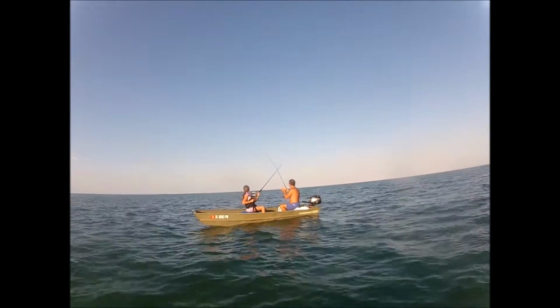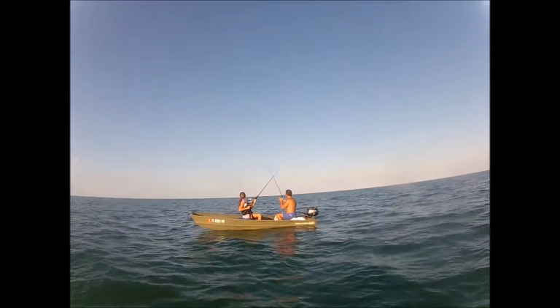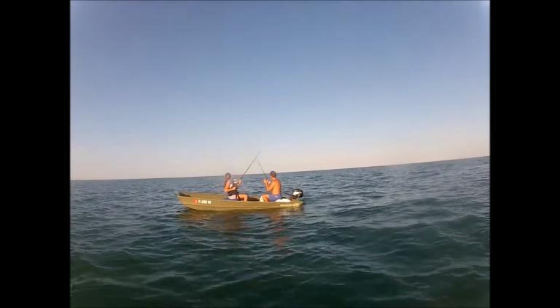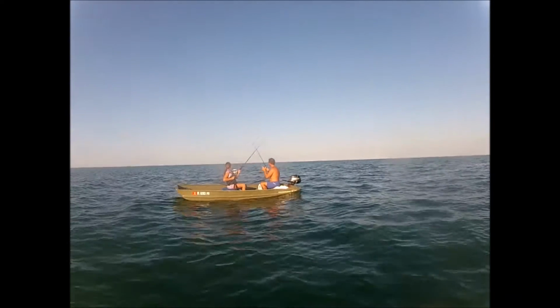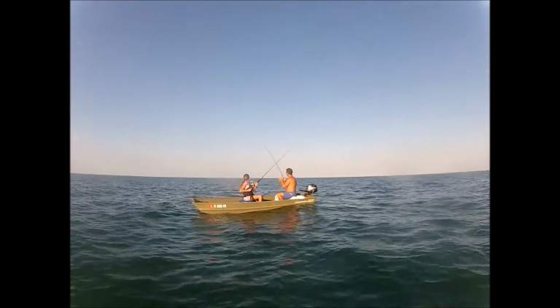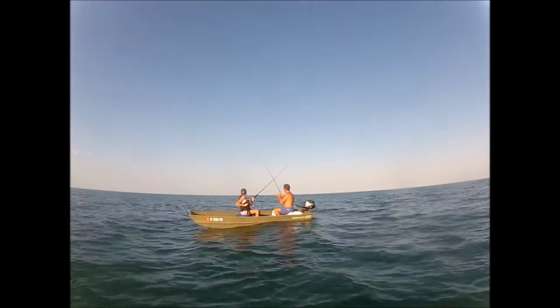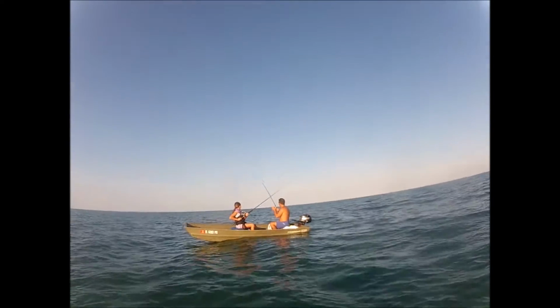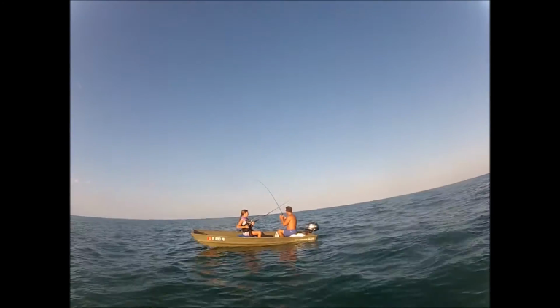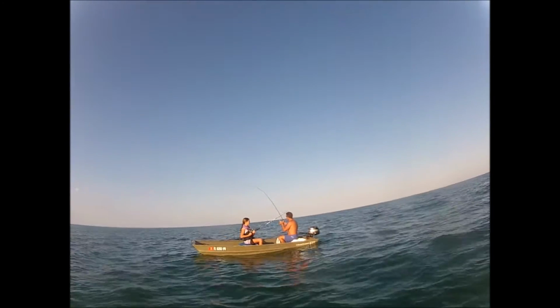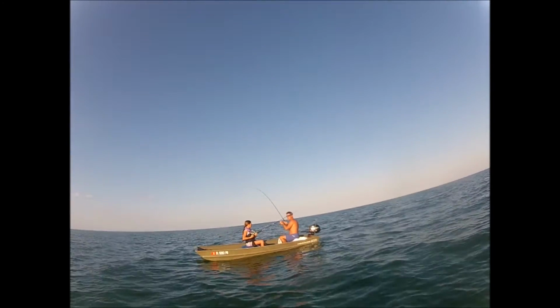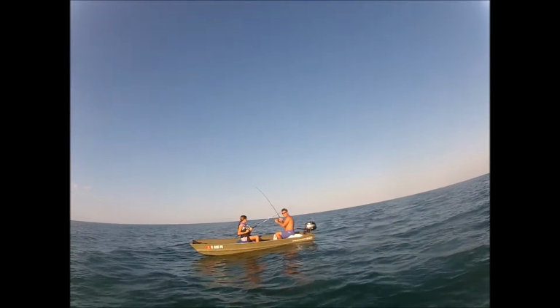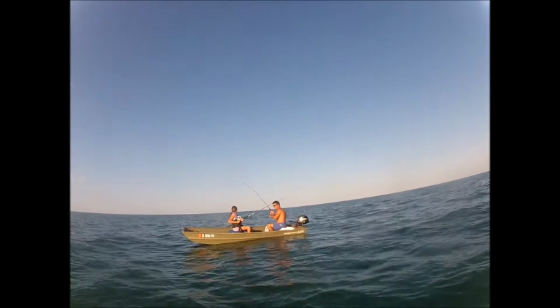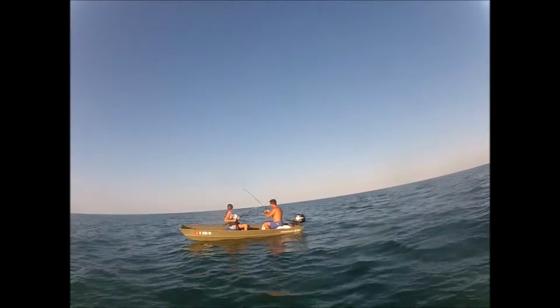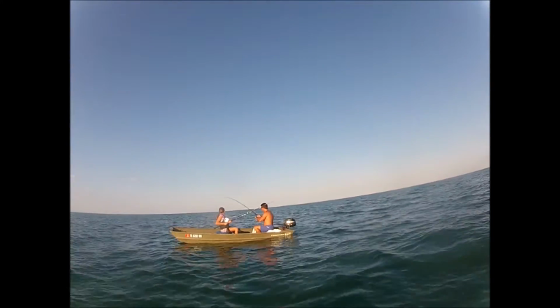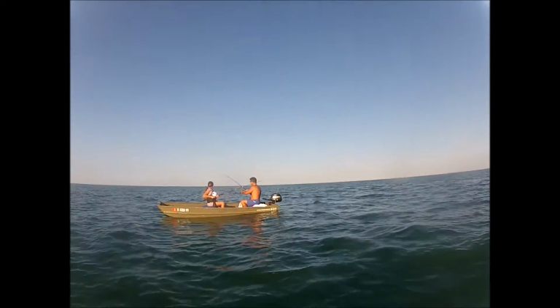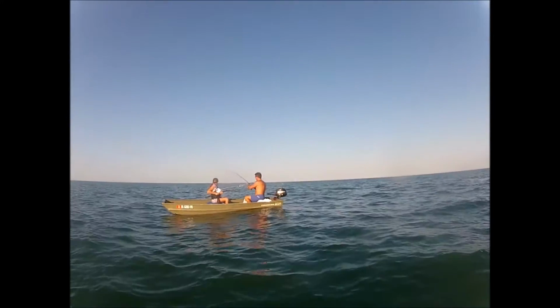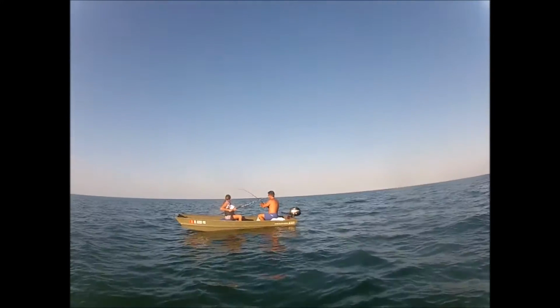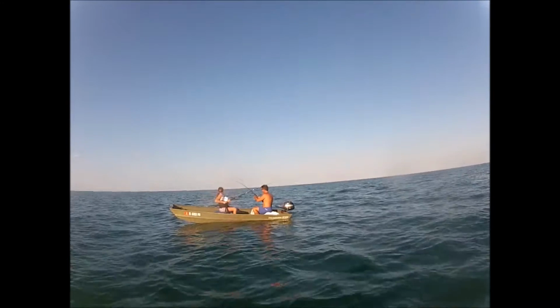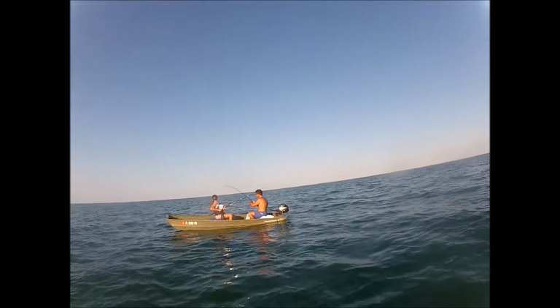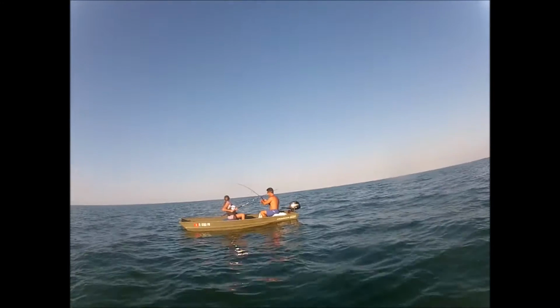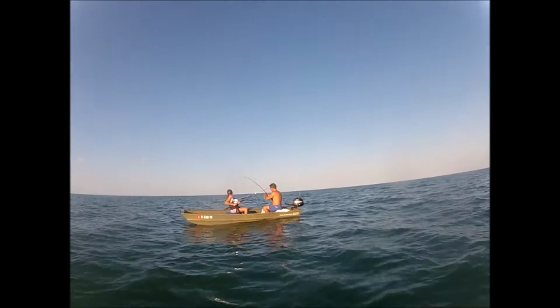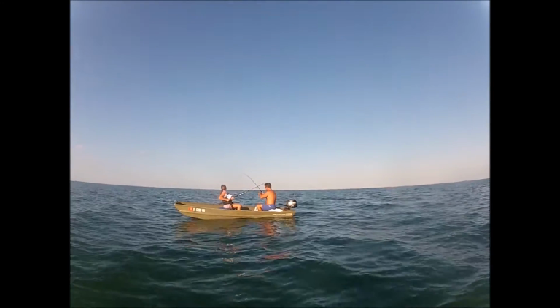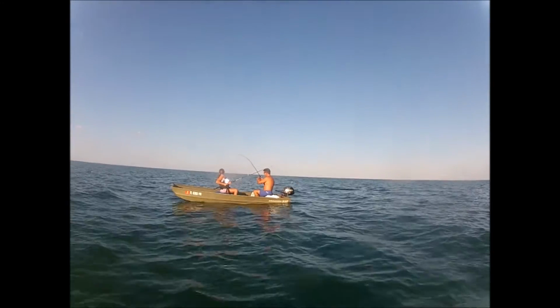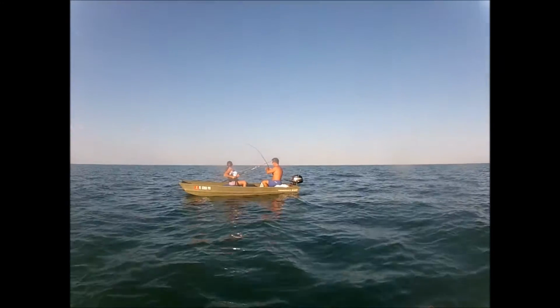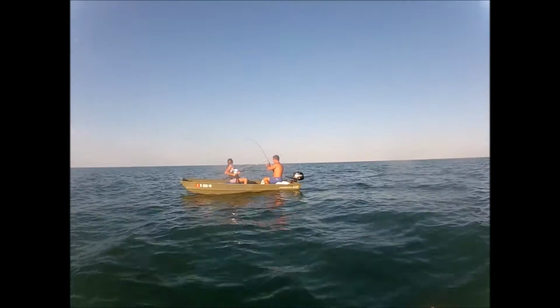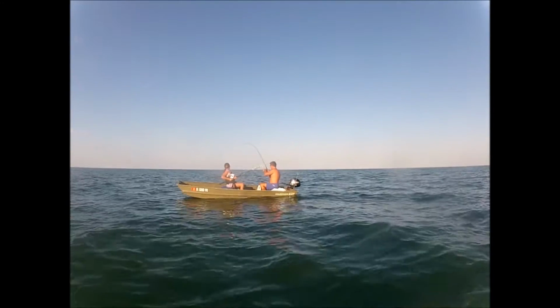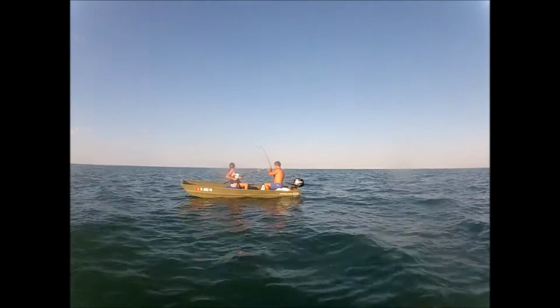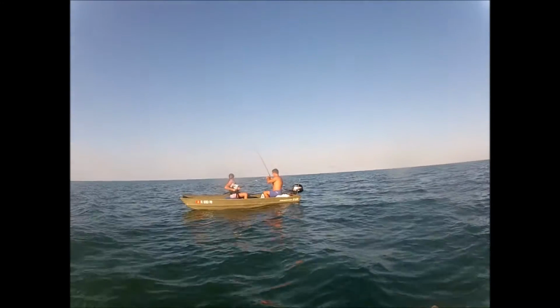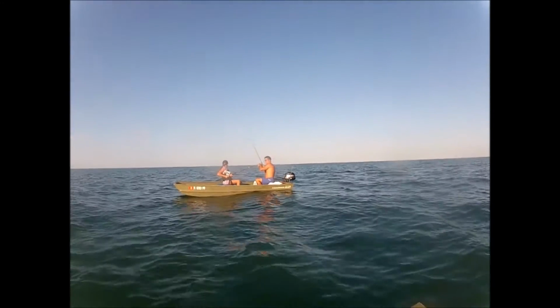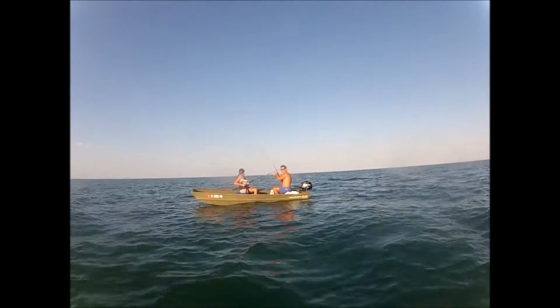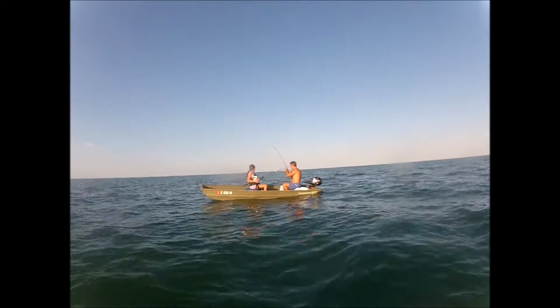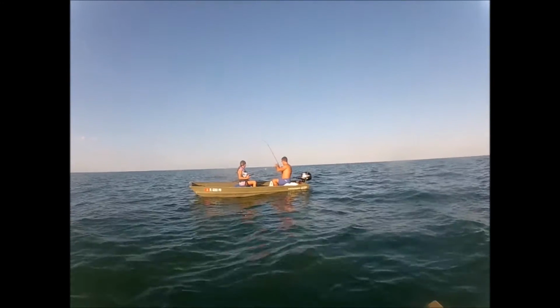It's a shark! He's got a shark on a six and a half foot ugly stick and a three thousand size reel.